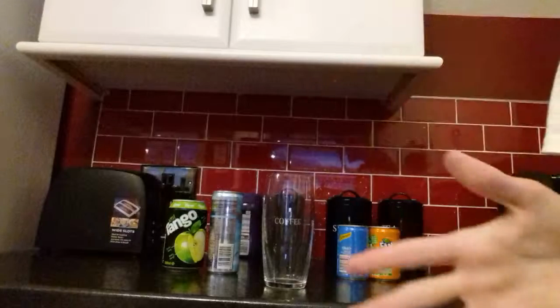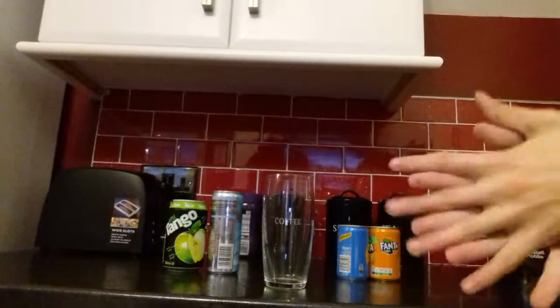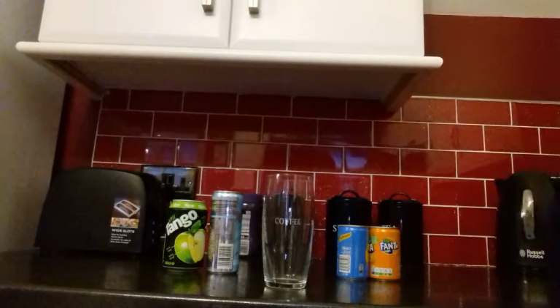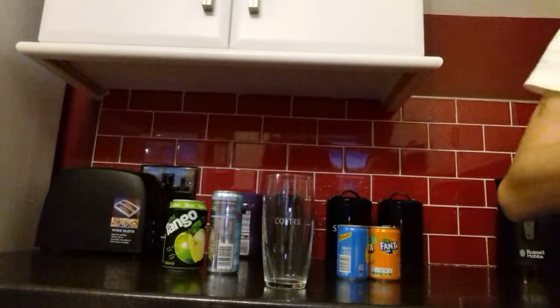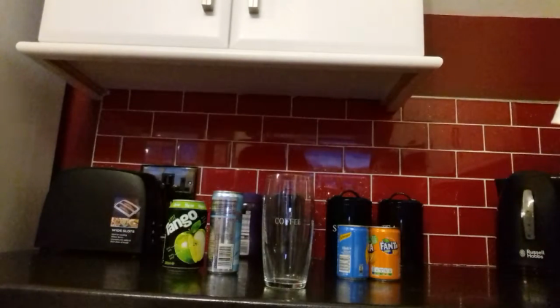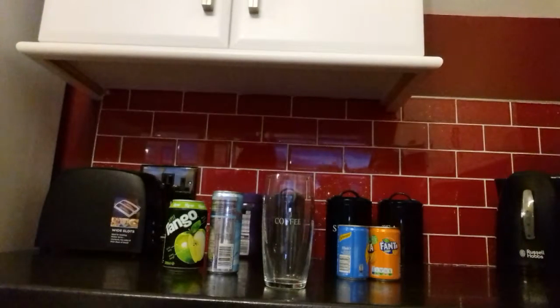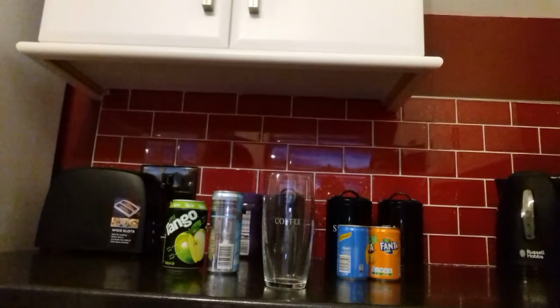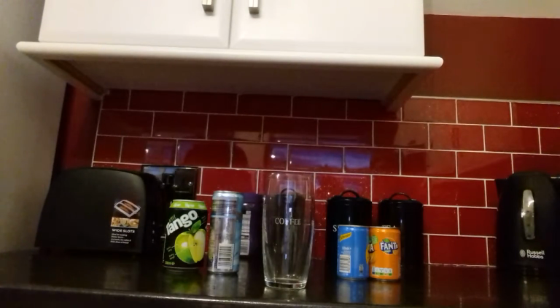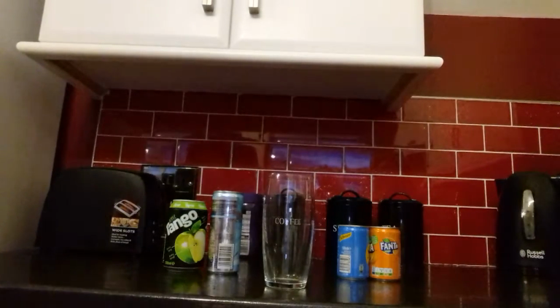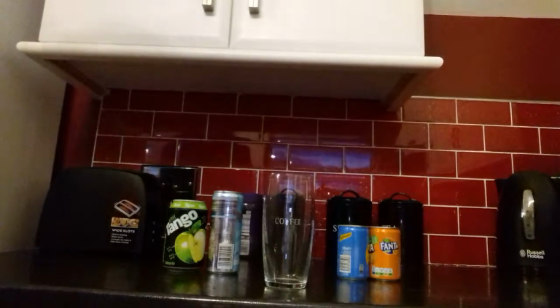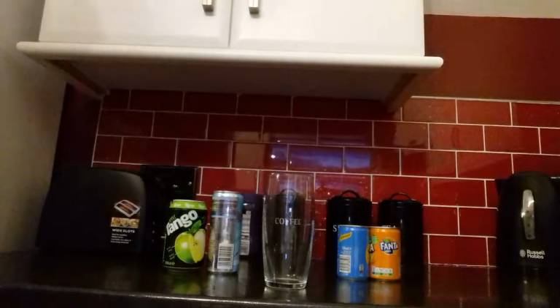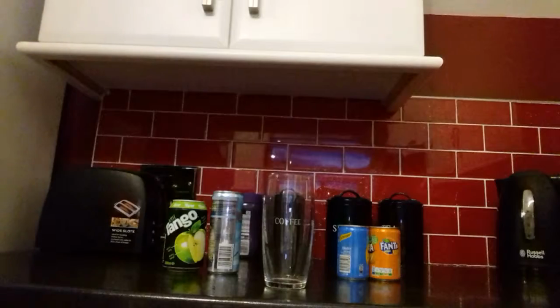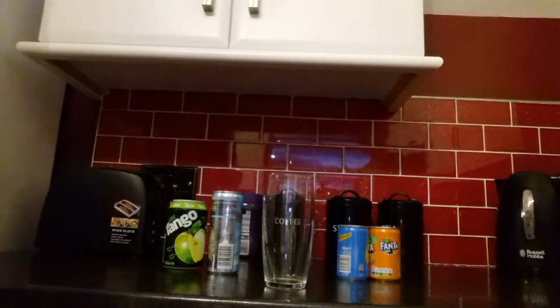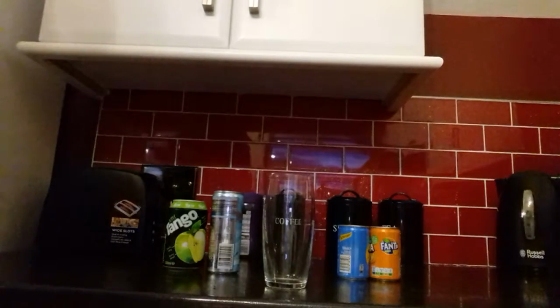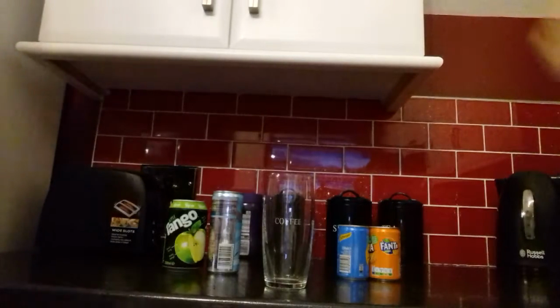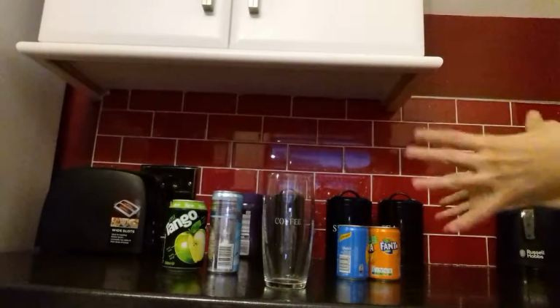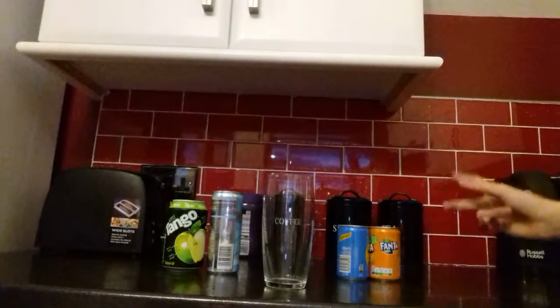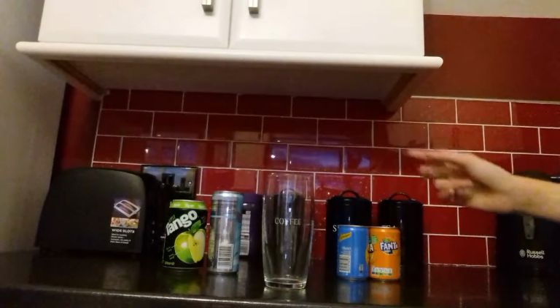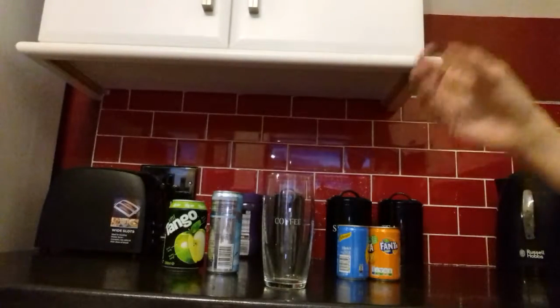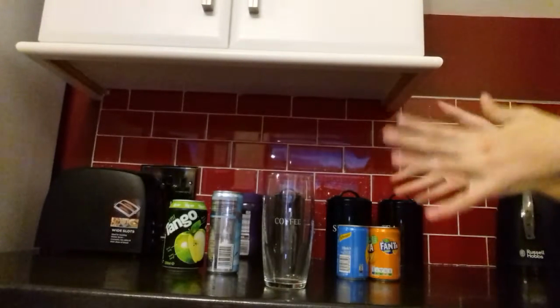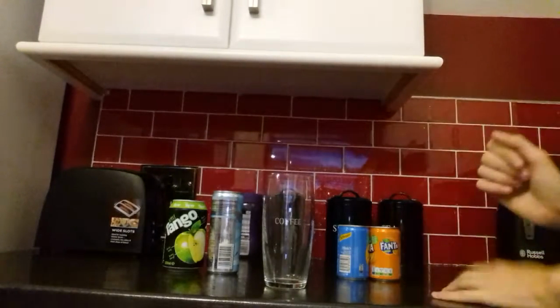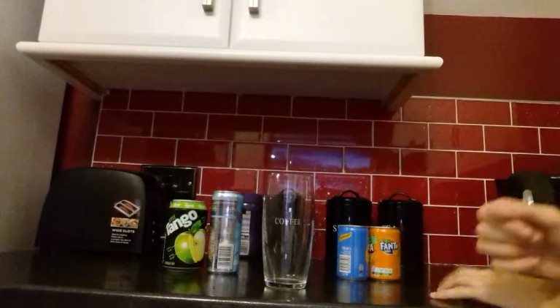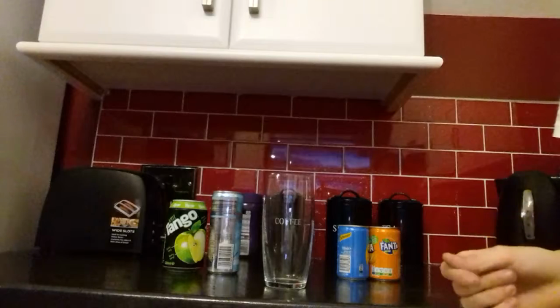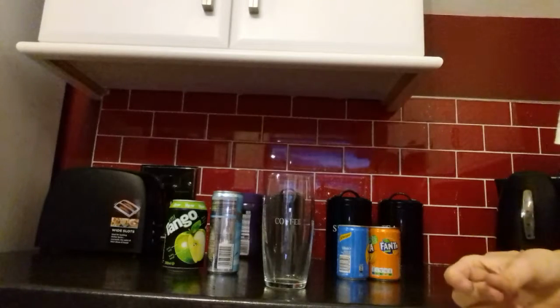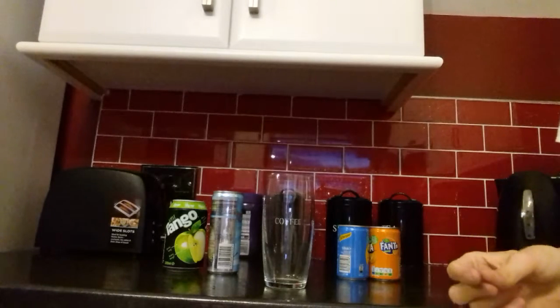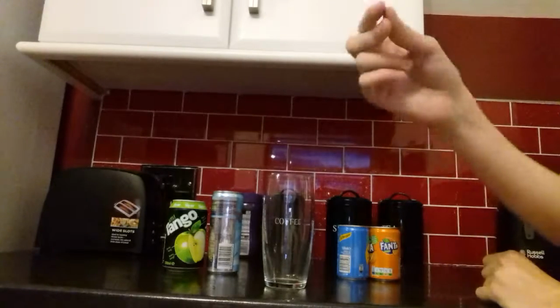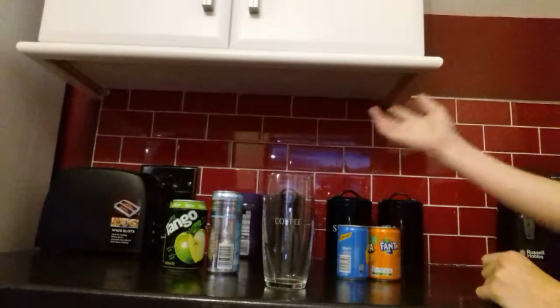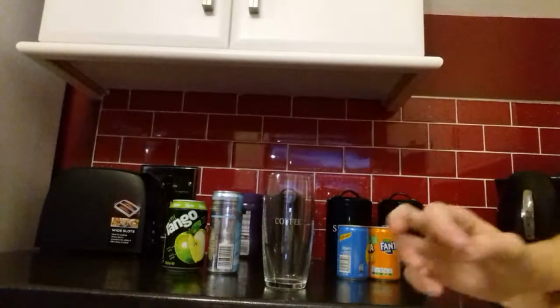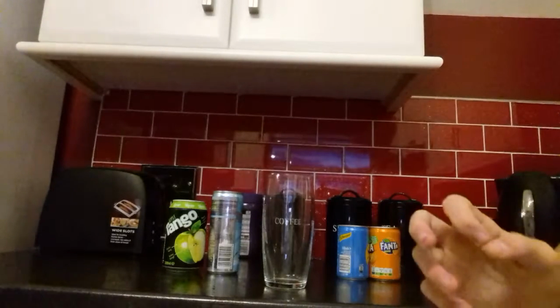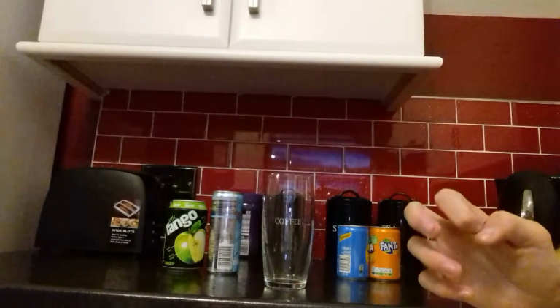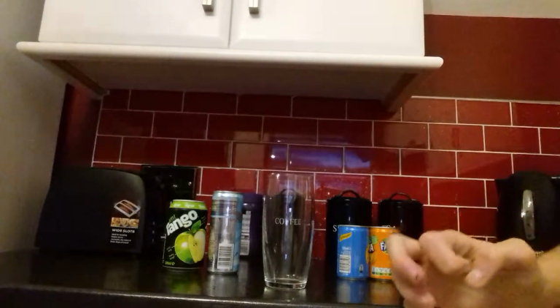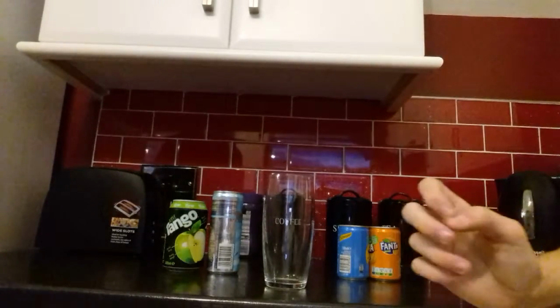Hey guys, Patrick Traynor here, and I'm with Neto9096. Today we're going to be mixing drinks. Like I said in one of my vlogs, we're going to elaborate on what drinks we have, all the flavours.